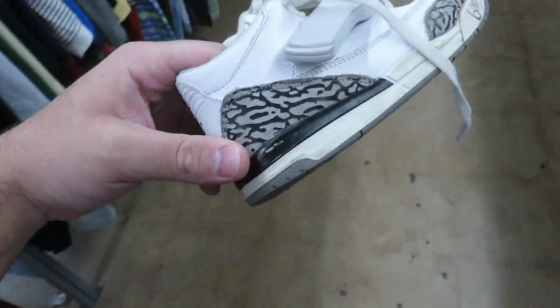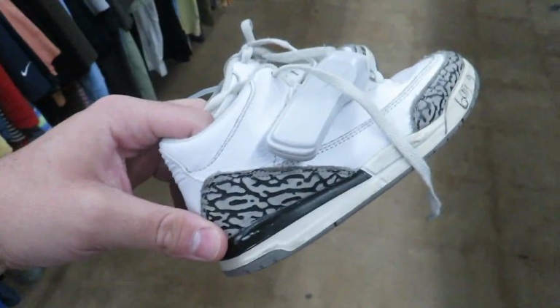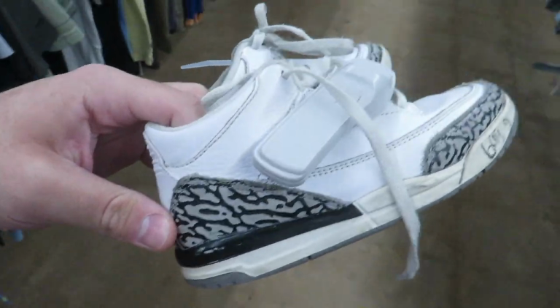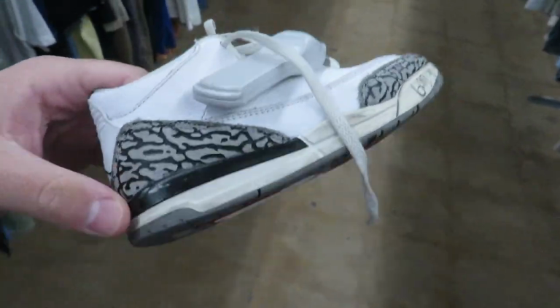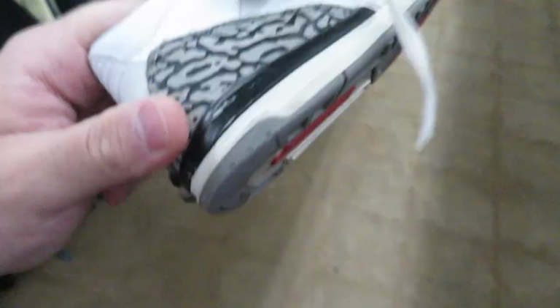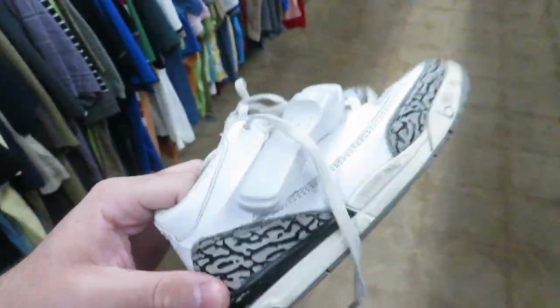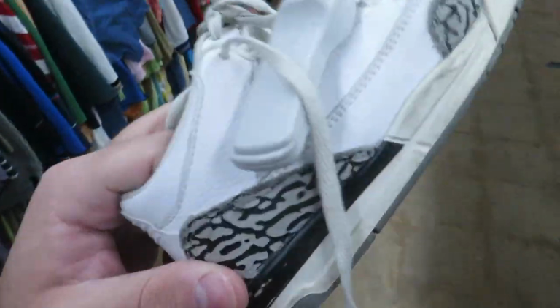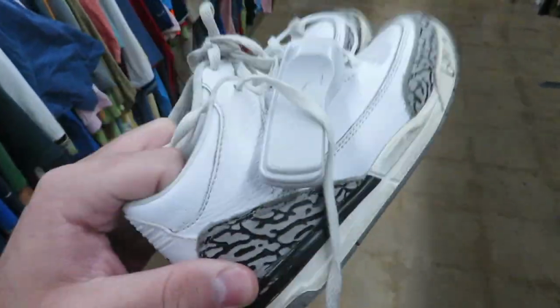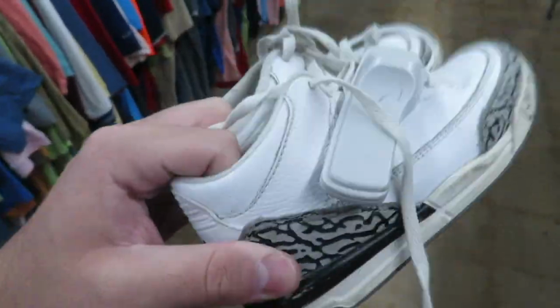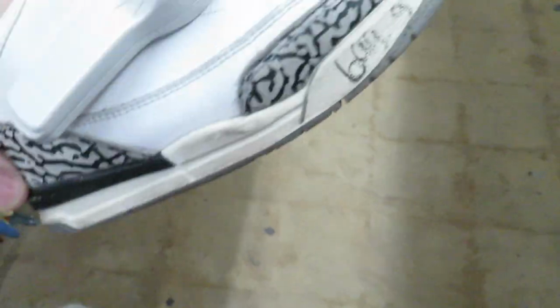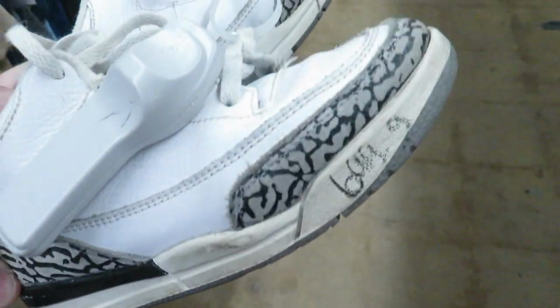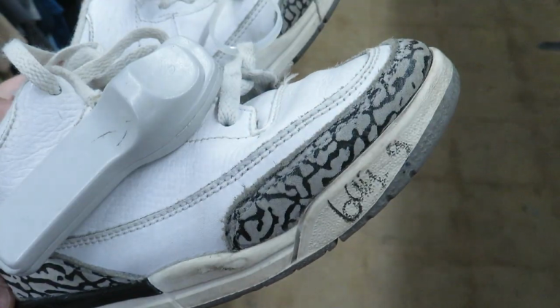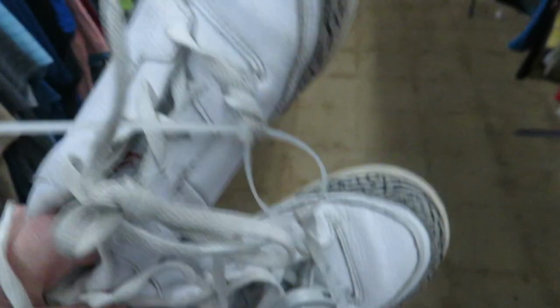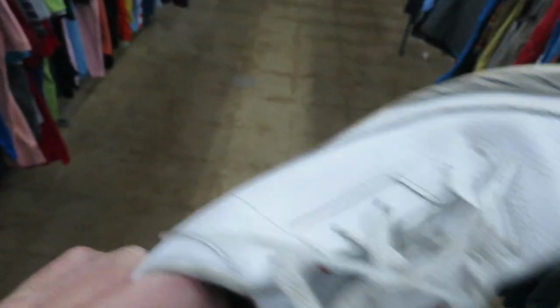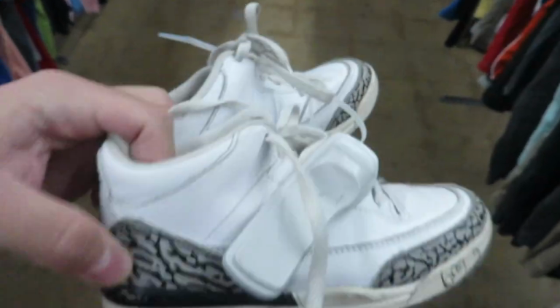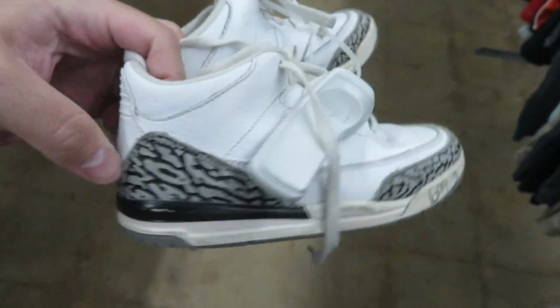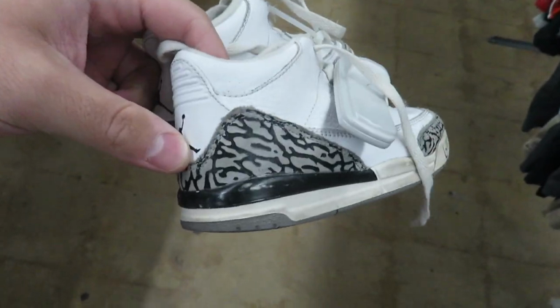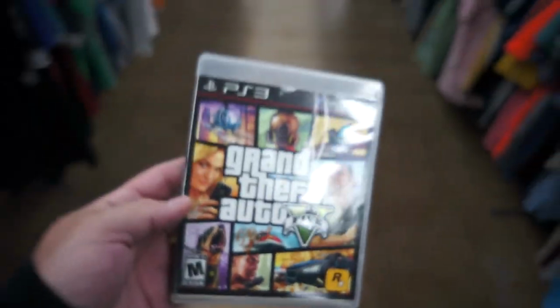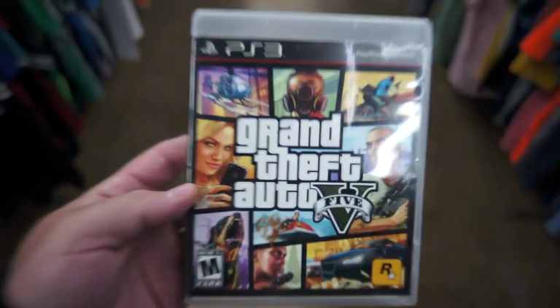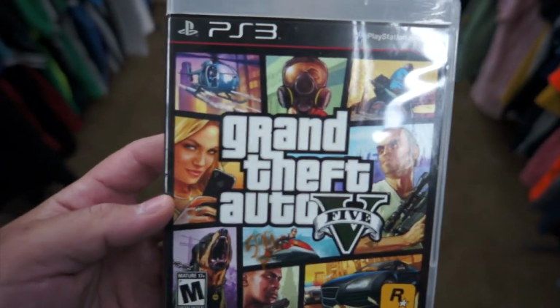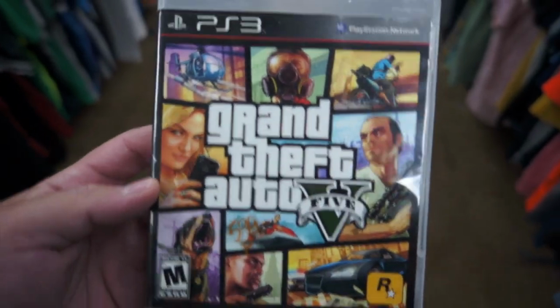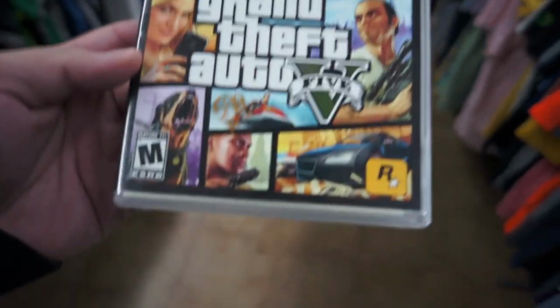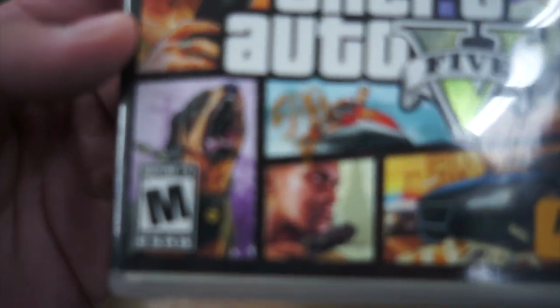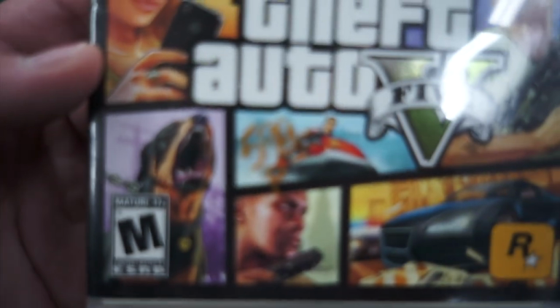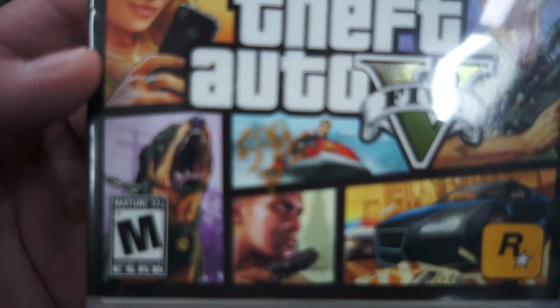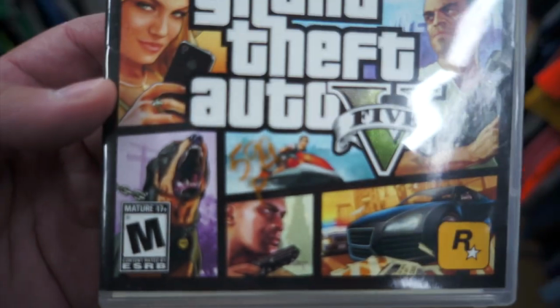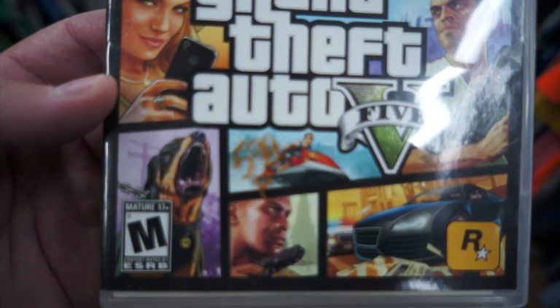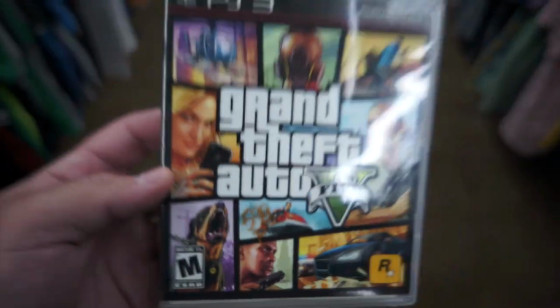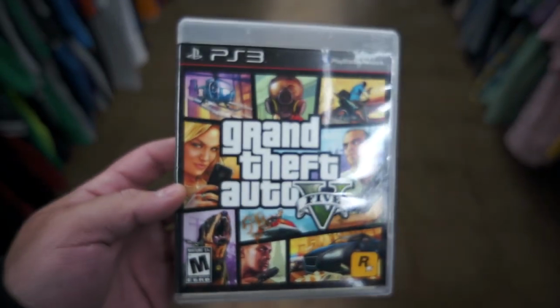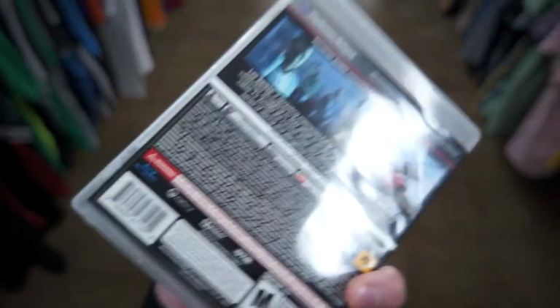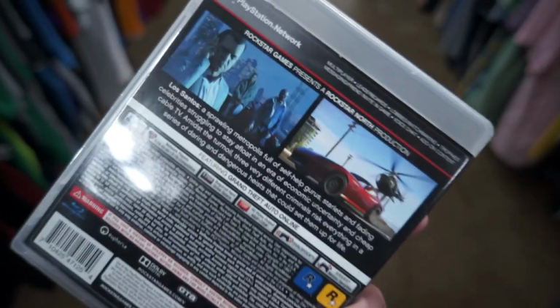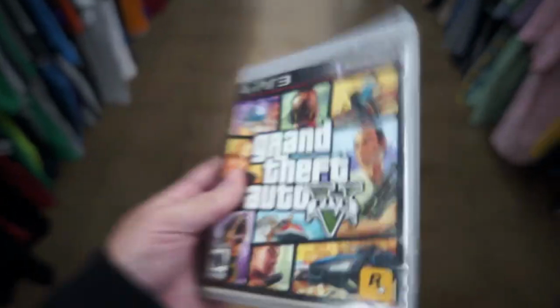A little tiny White Cement 3s — this is one they need to bring back, these and the Military 4s. They want $6.99 for those but they have separation all over them. They also have GTA 5 on the PS3 but they want $5.99 for it, so I think I'm gonna have to pass on that.